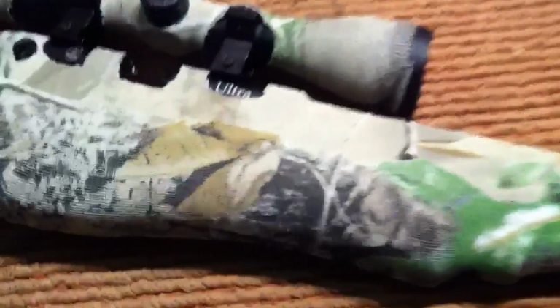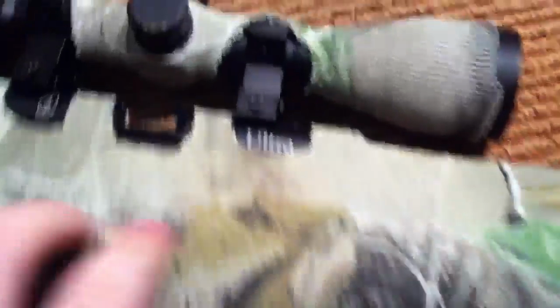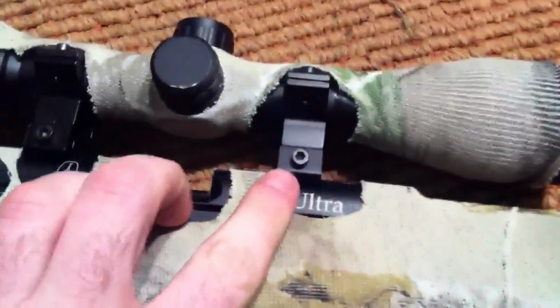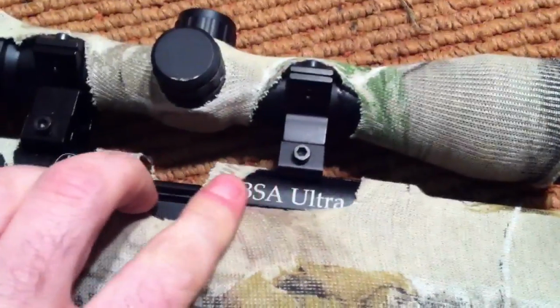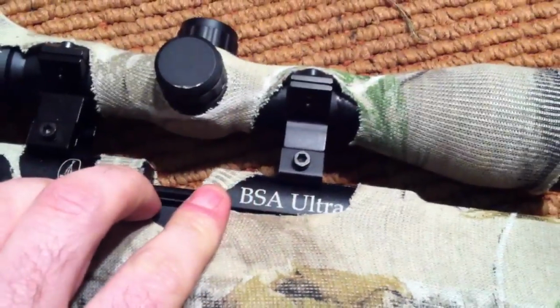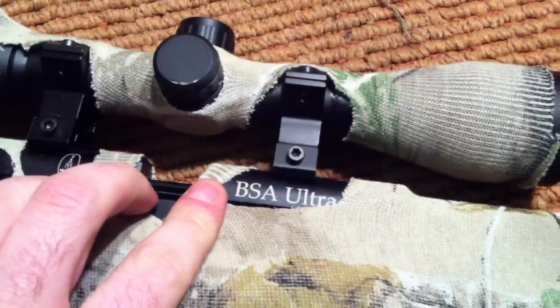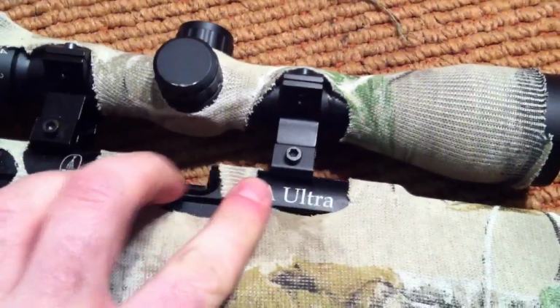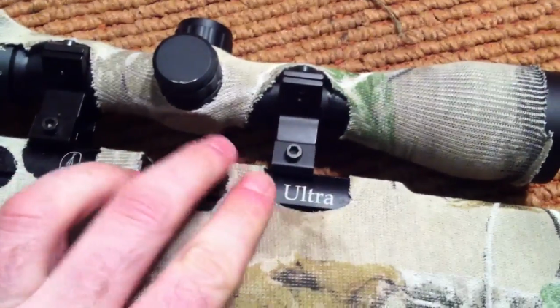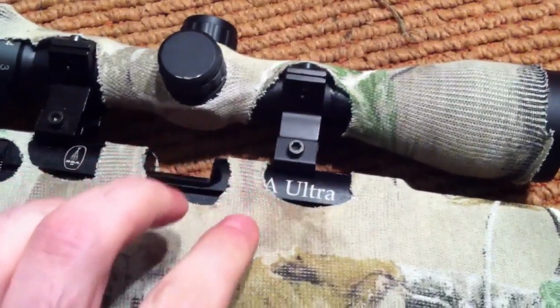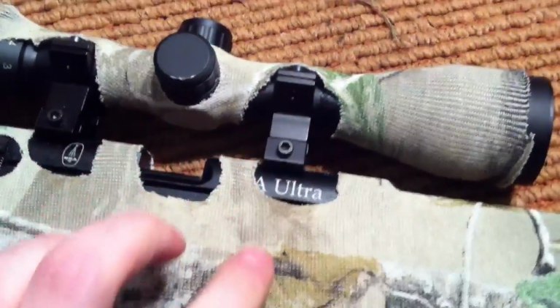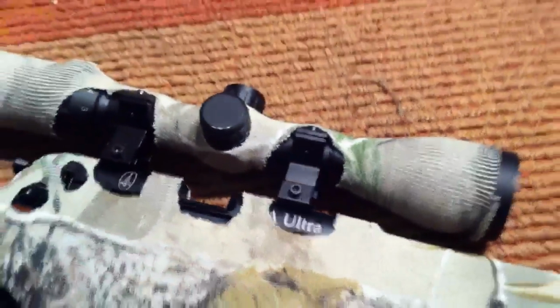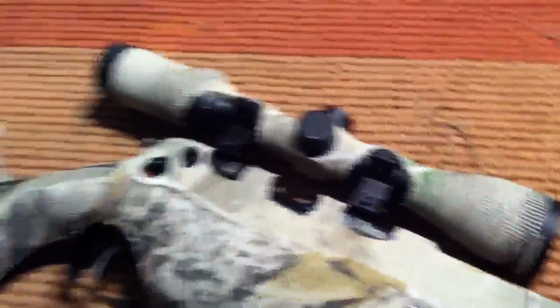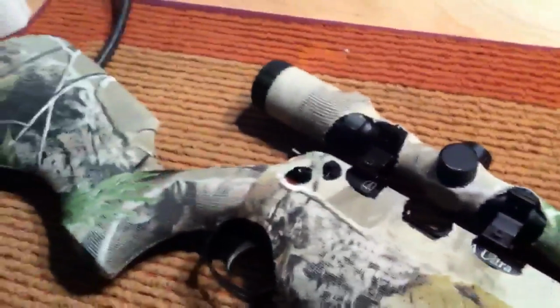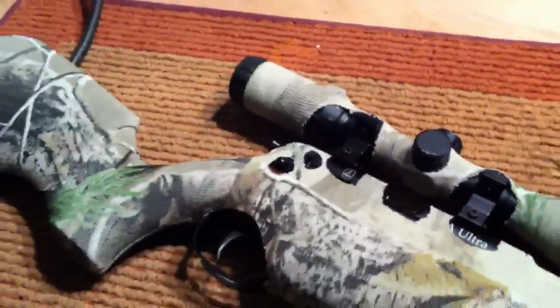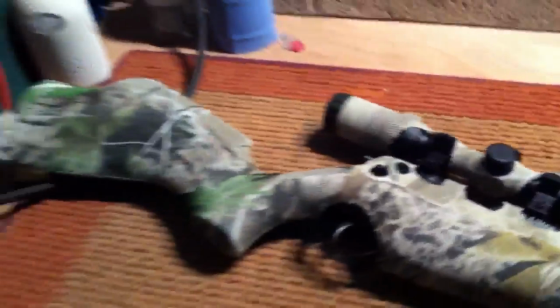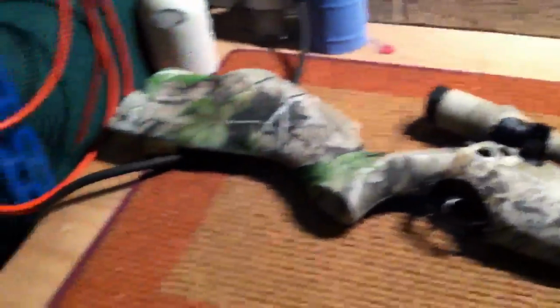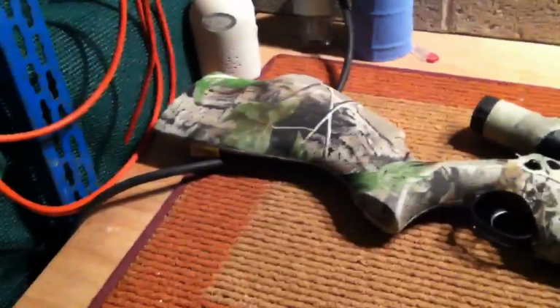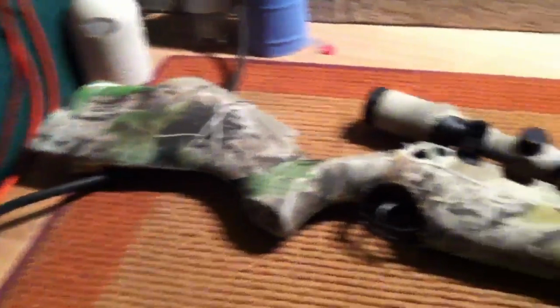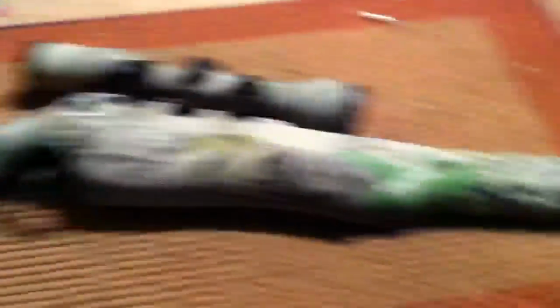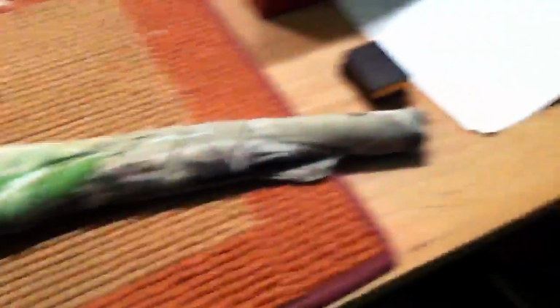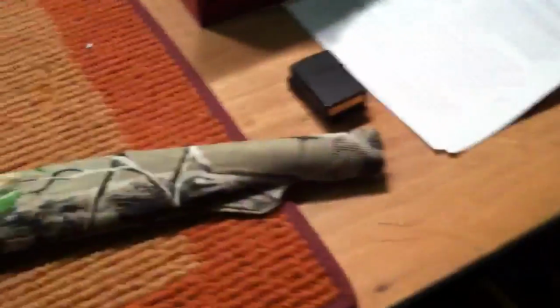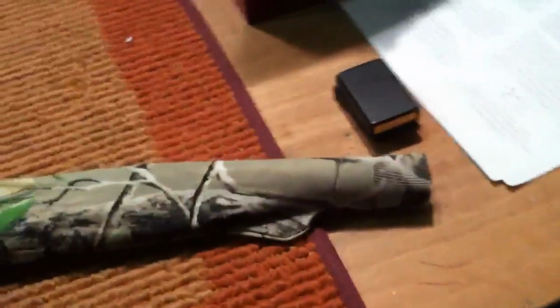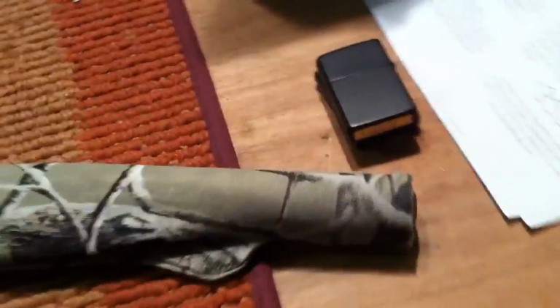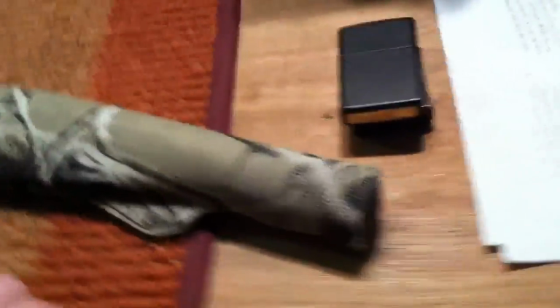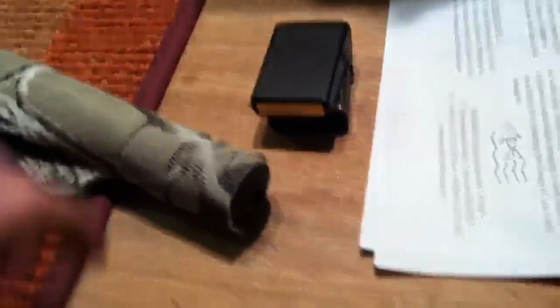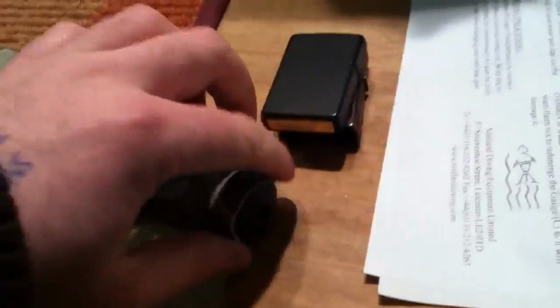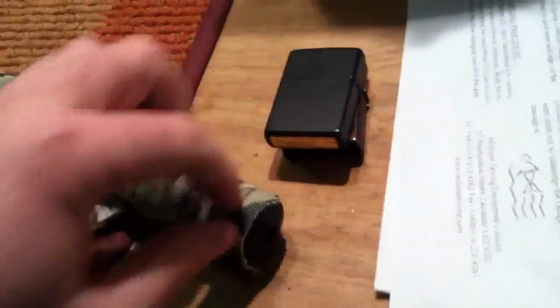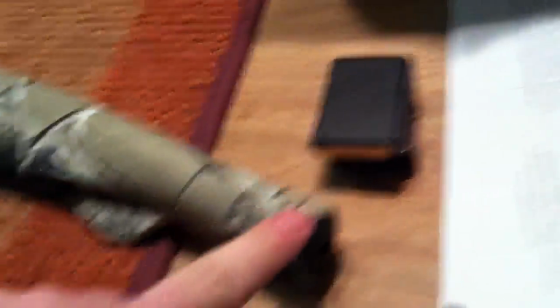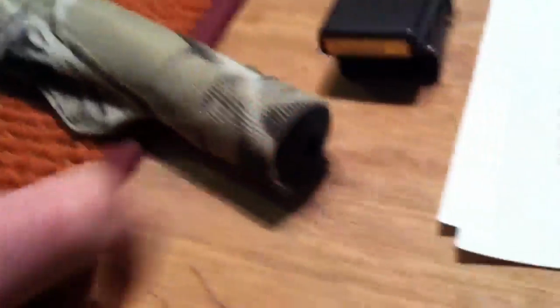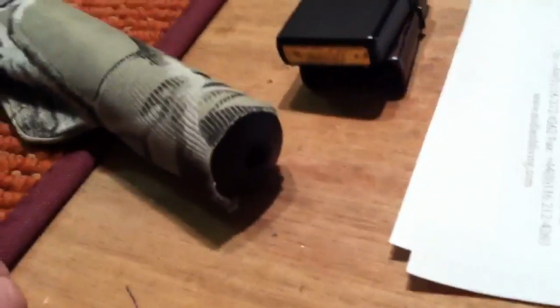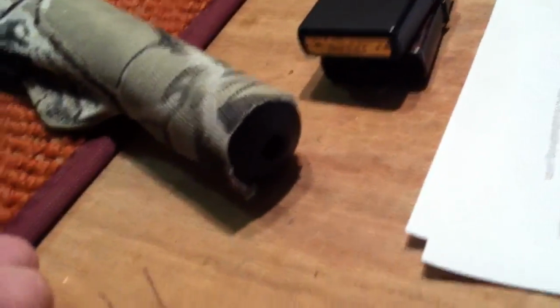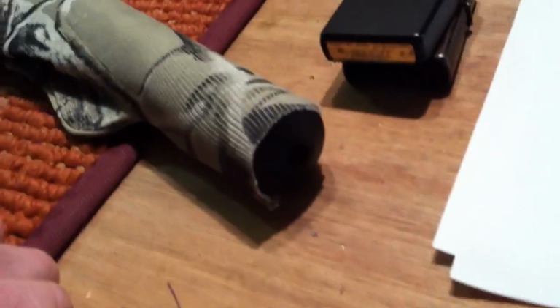You can see there, BSA Ultra. I didn't take a picture of it before I put it on unfortunately, but you should be able to find a stock one on the internet I'm sure. As I said, it was only a short rifle so I managed to cut the end off — you can see the end of the silencer.